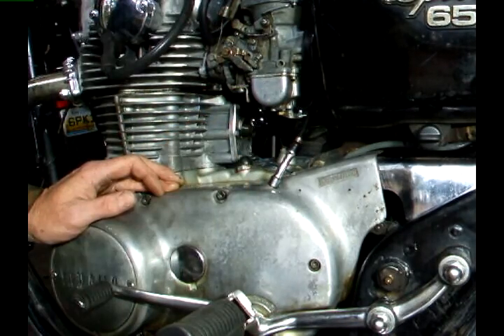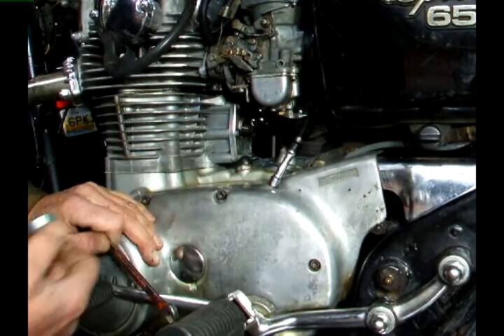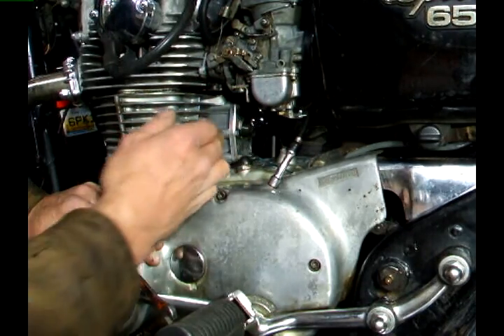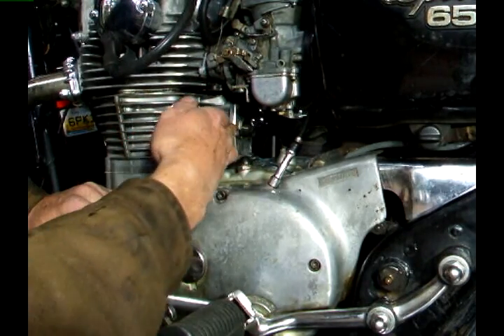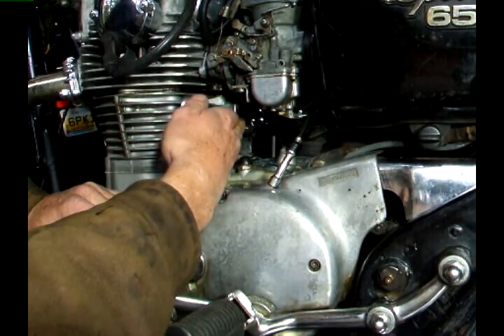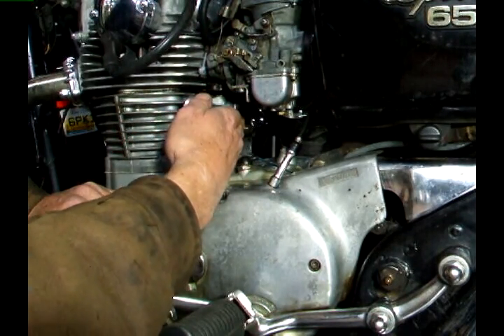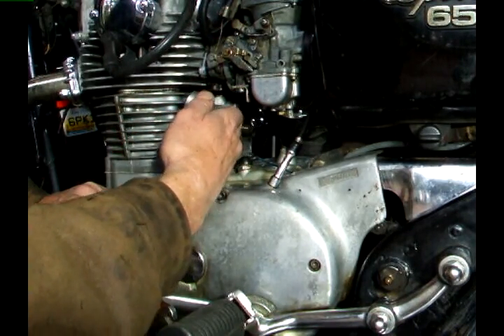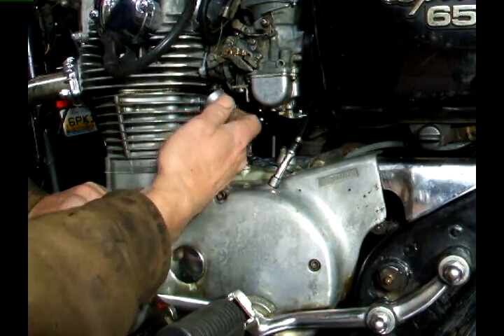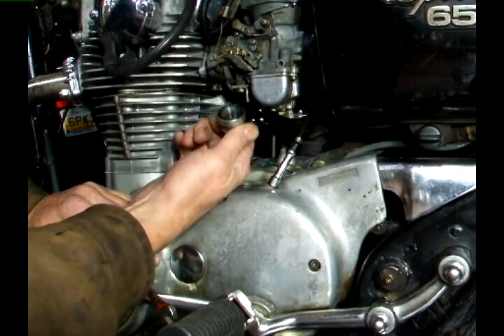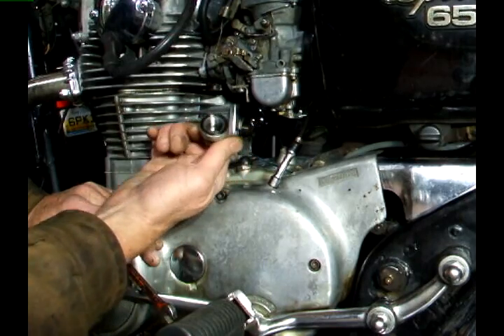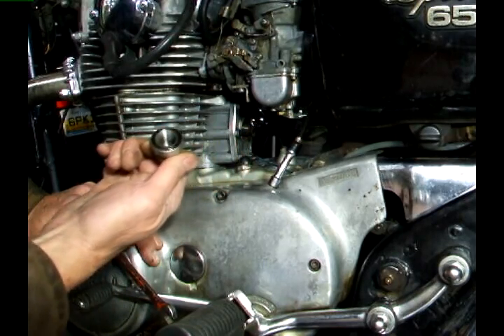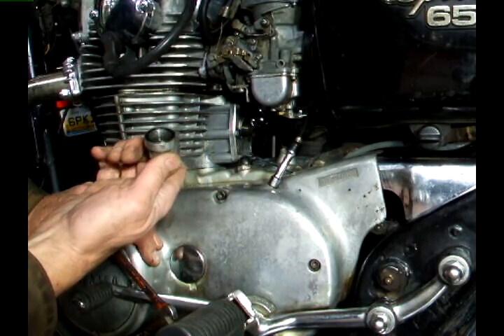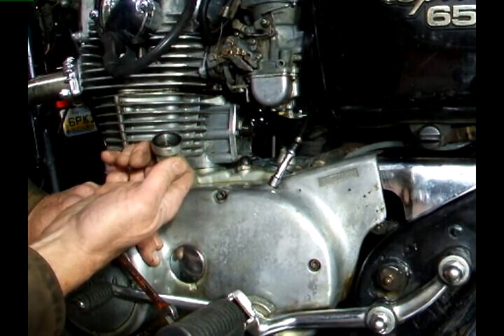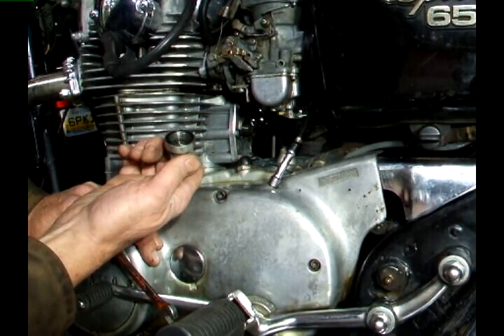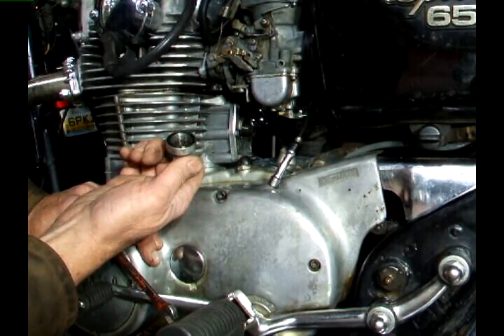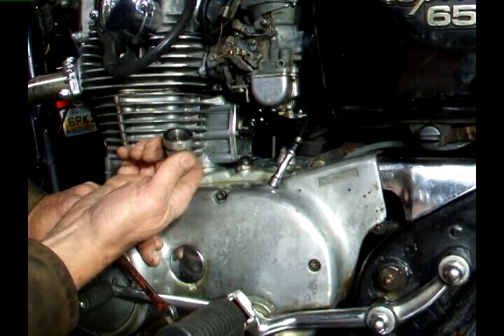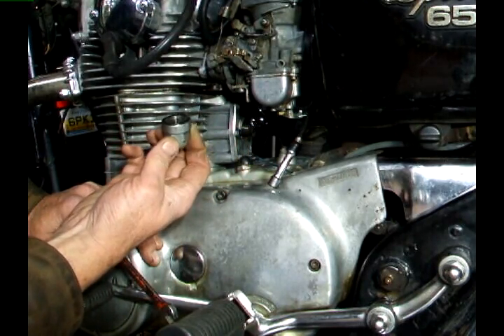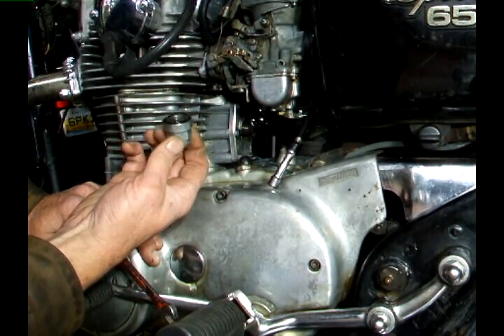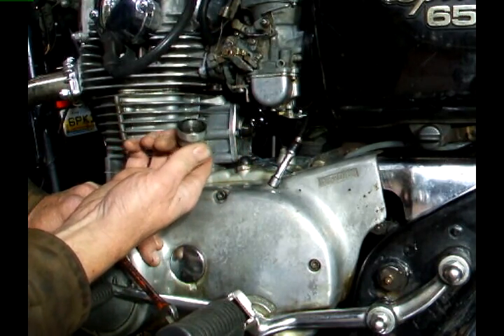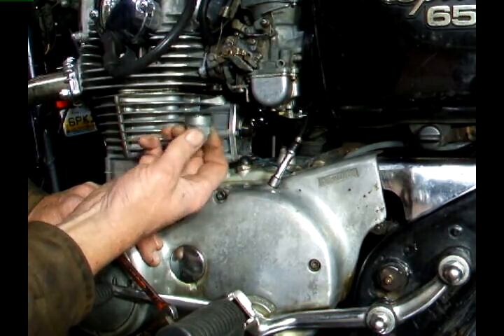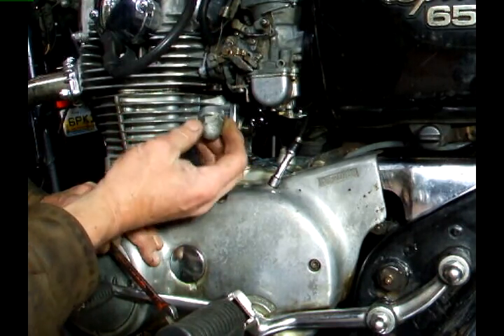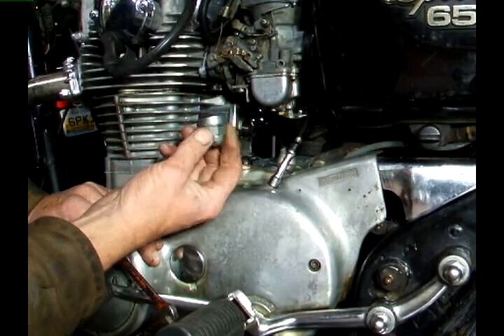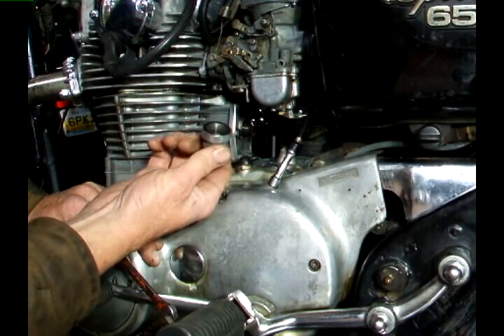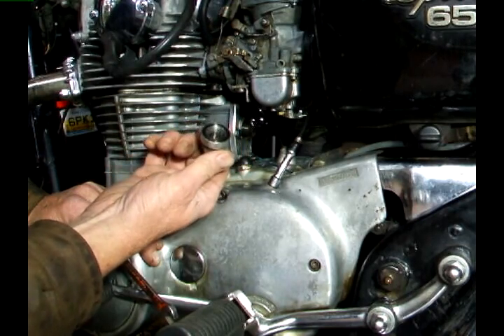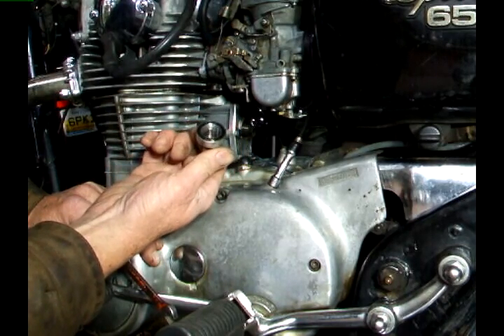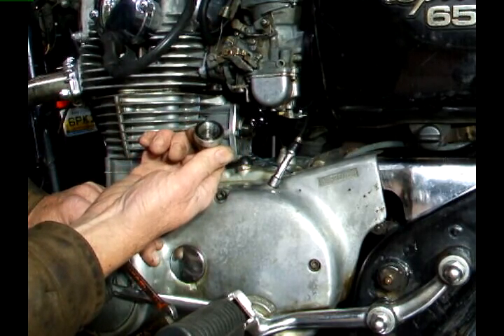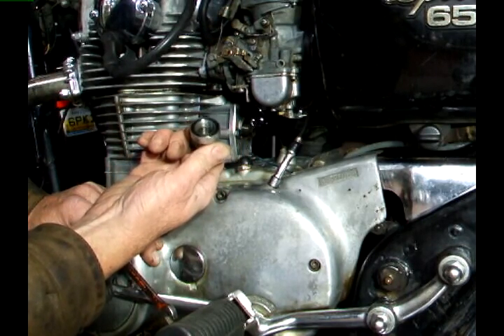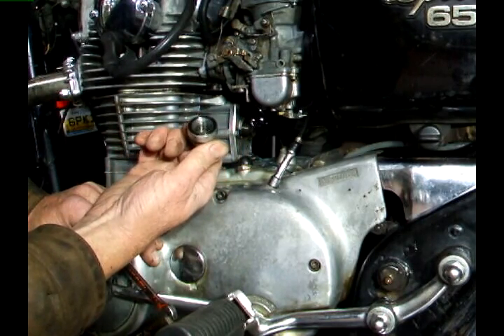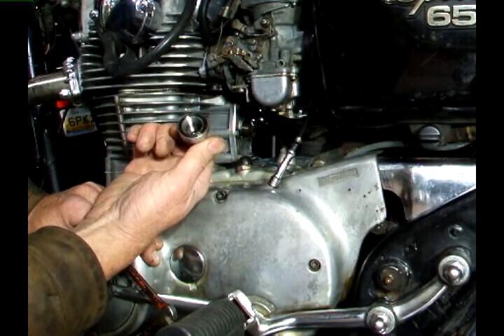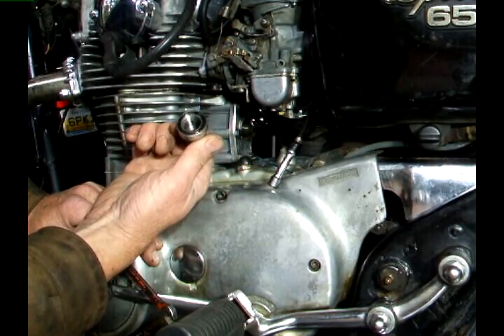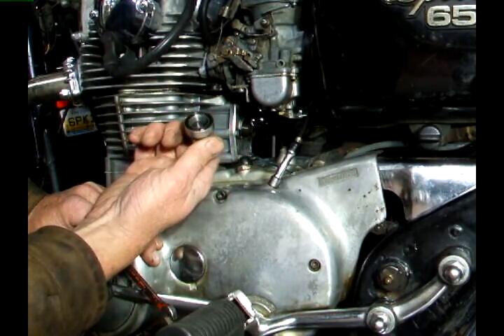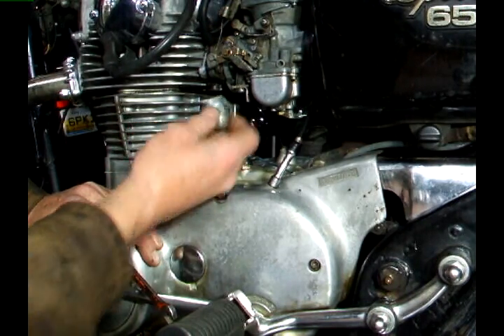On the older models, up to about 1975, there's a lock nut that you have to loosen. After that there's just a cap that you have to remove, and that acts also as the lock nut.